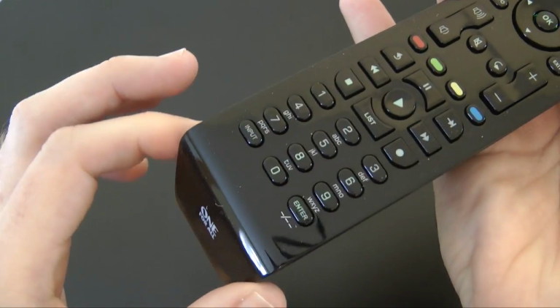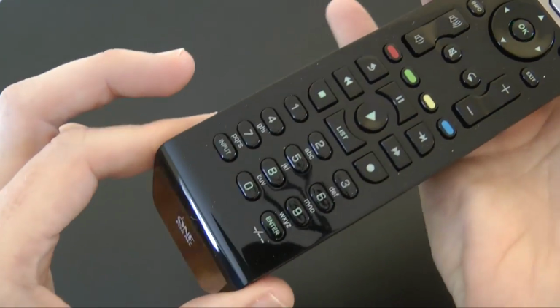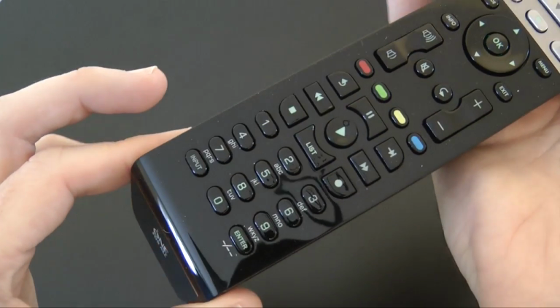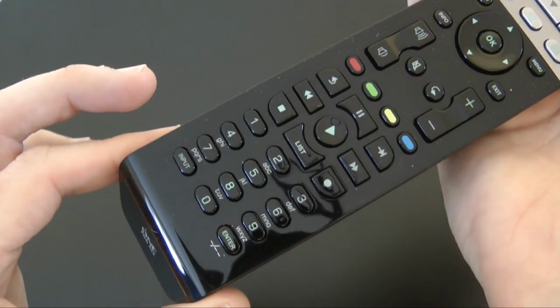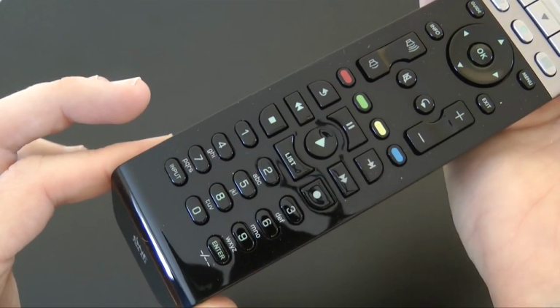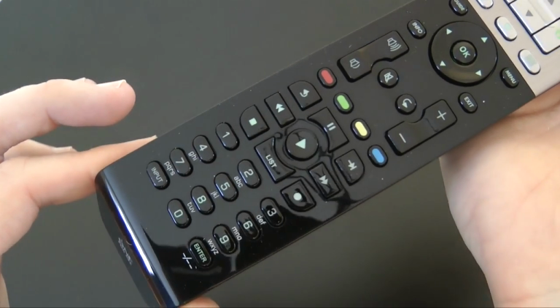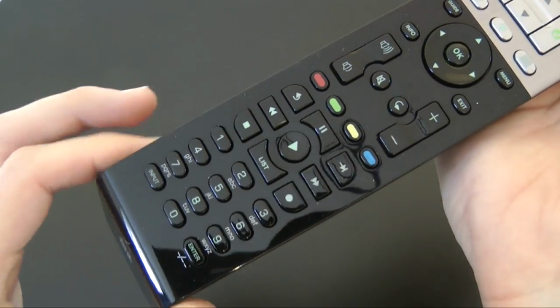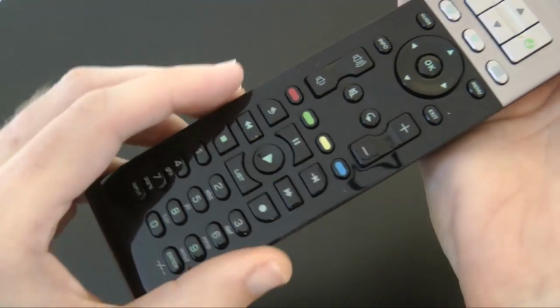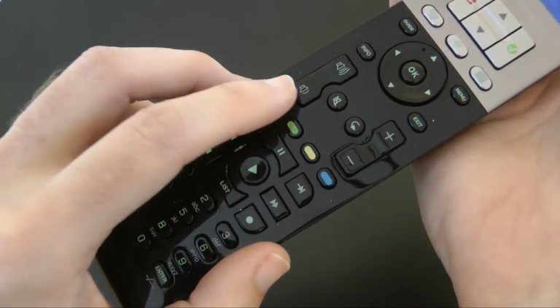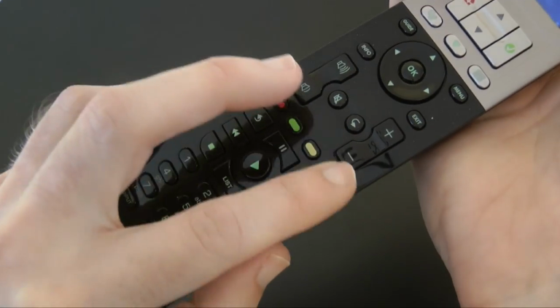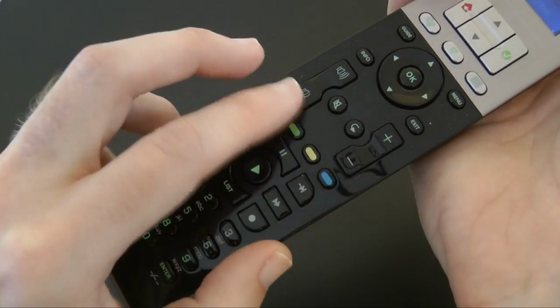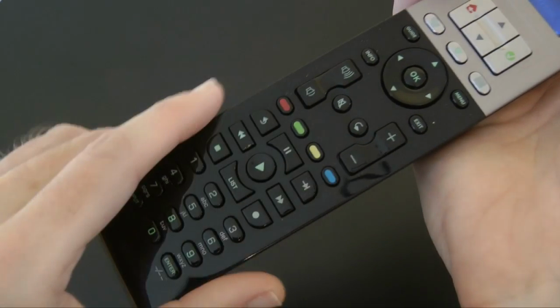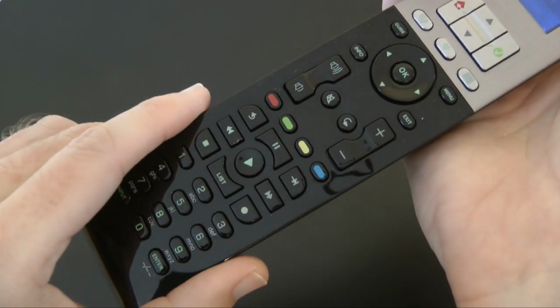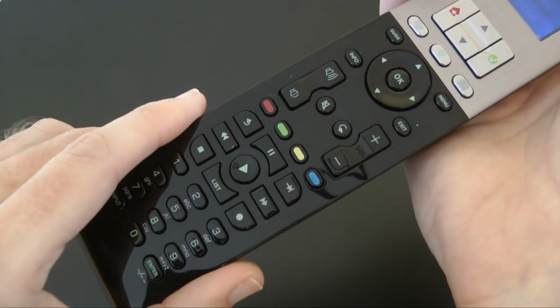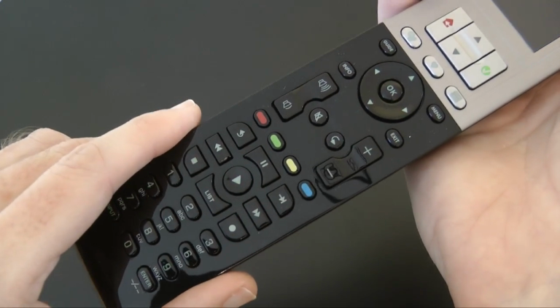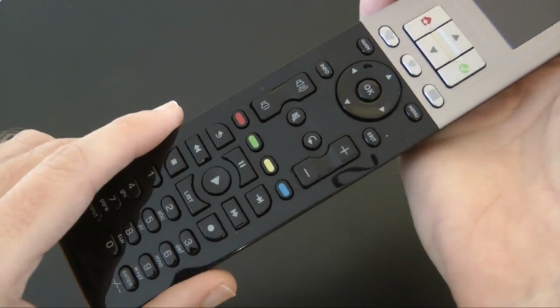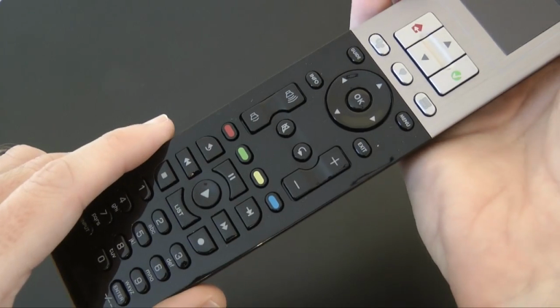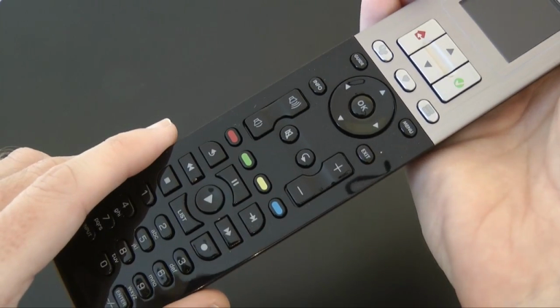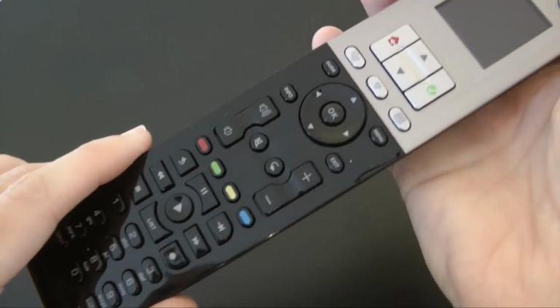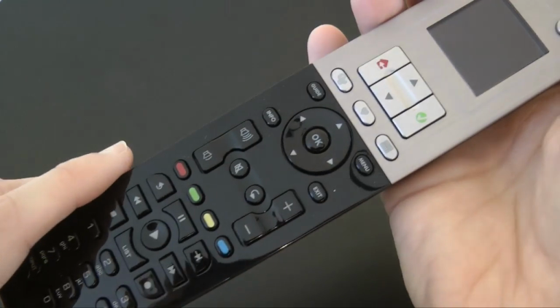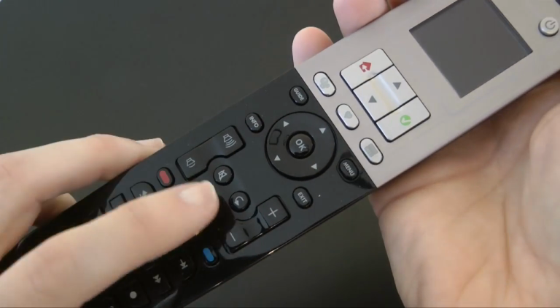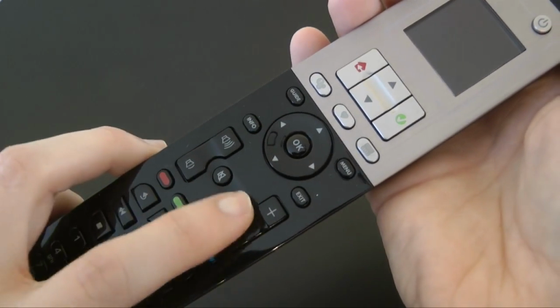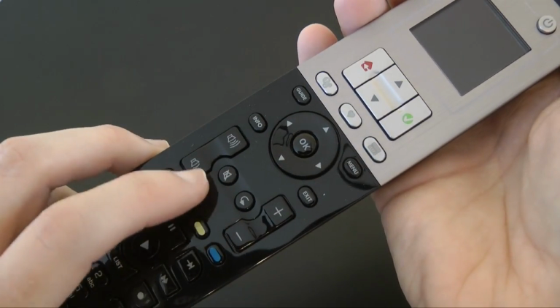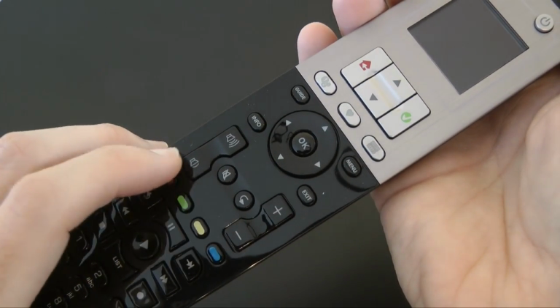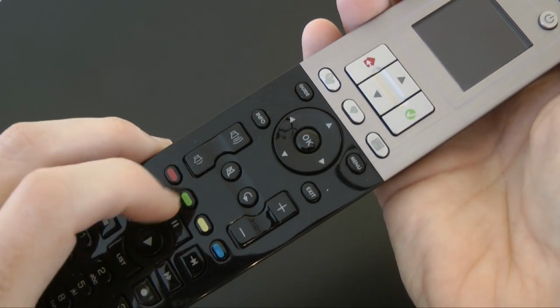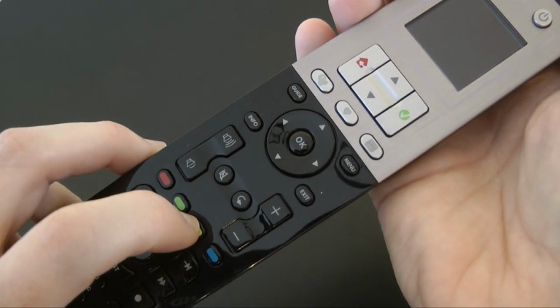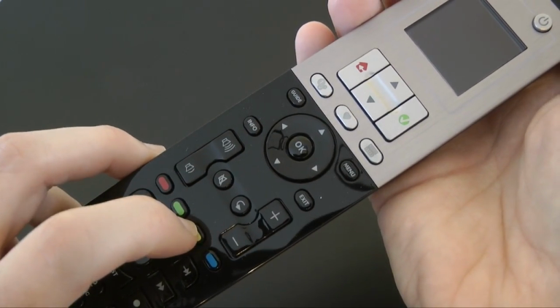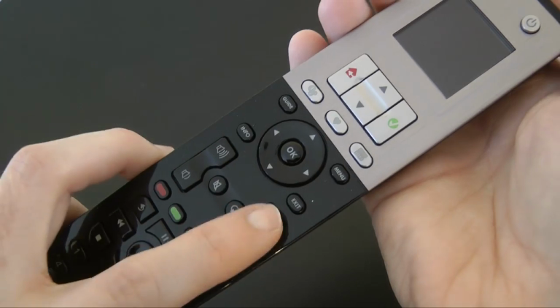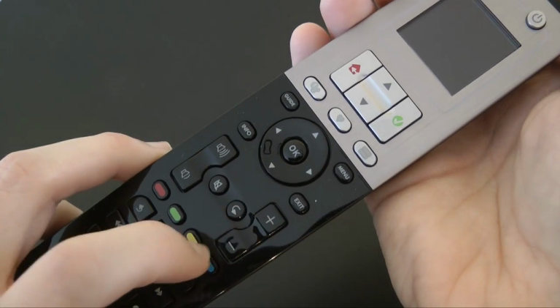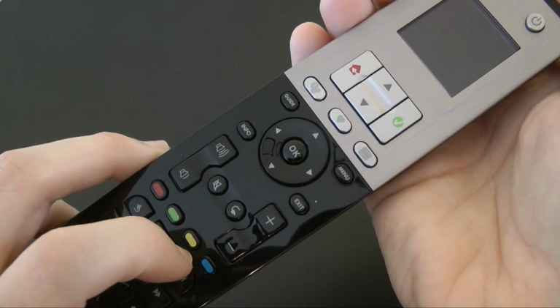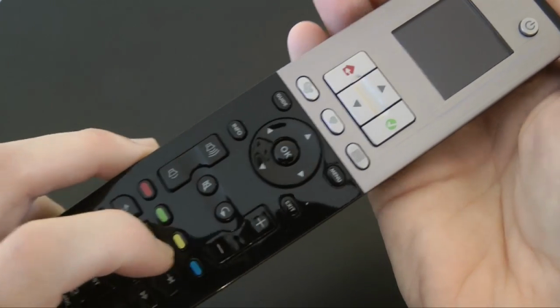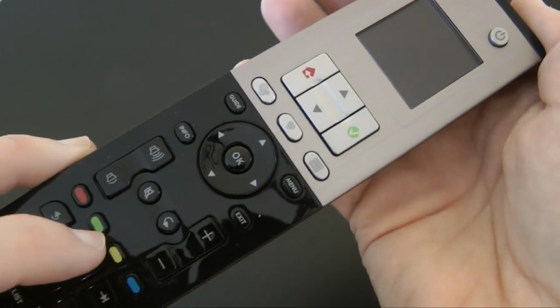We've got a numeric keypad, play, pause, stop, skip, and list — keys that you'd associate with your Sky box or set-top box. We've got volume up and down, mute, back, and channel up and down. Great layout there.